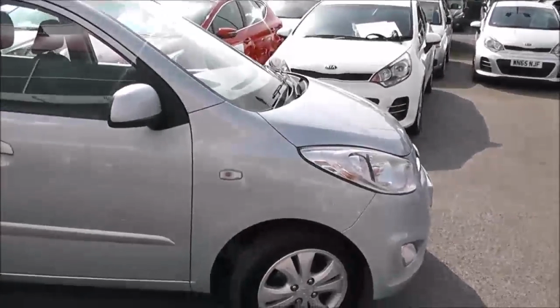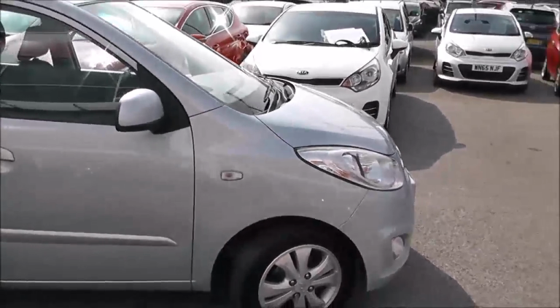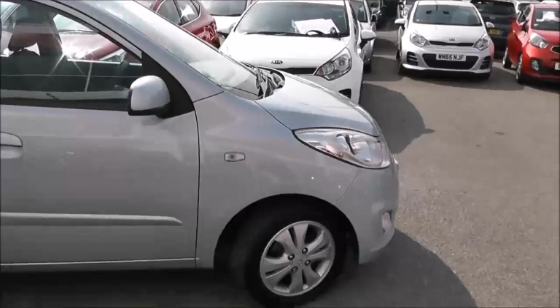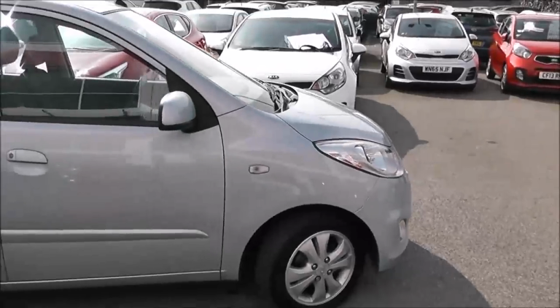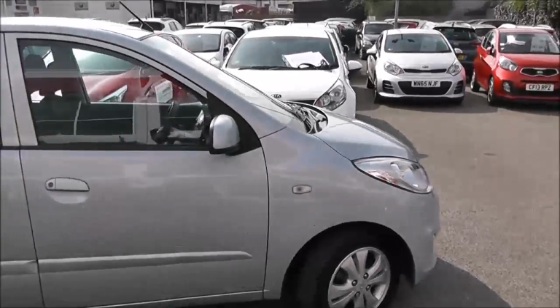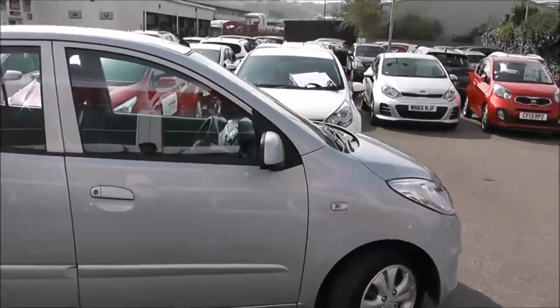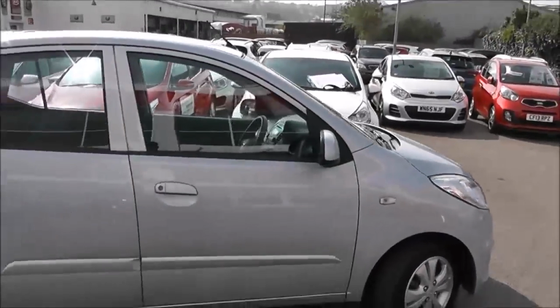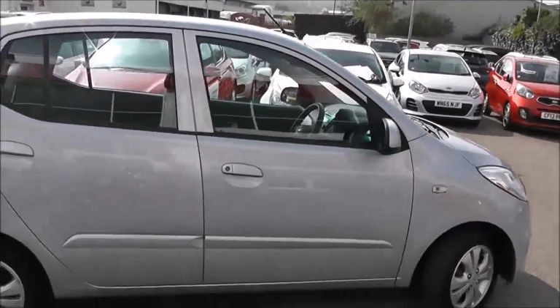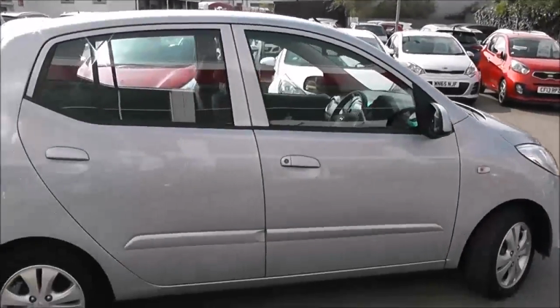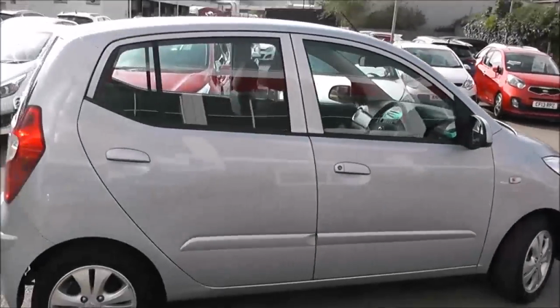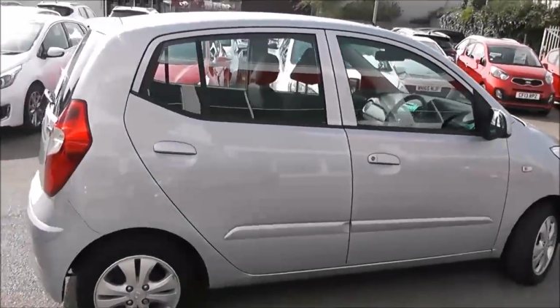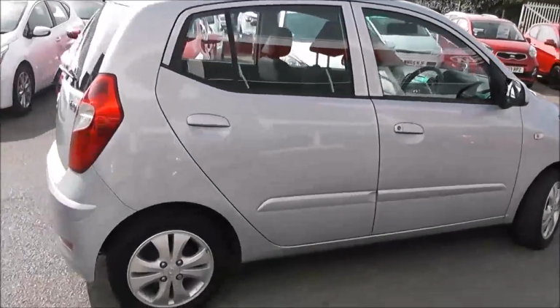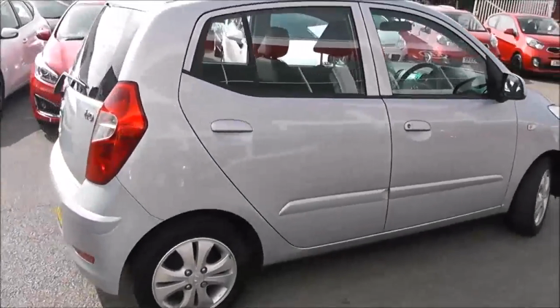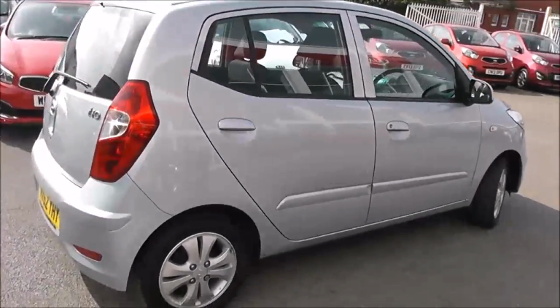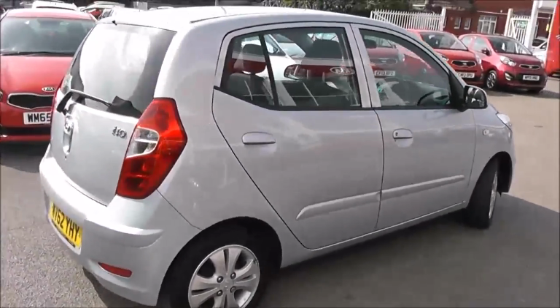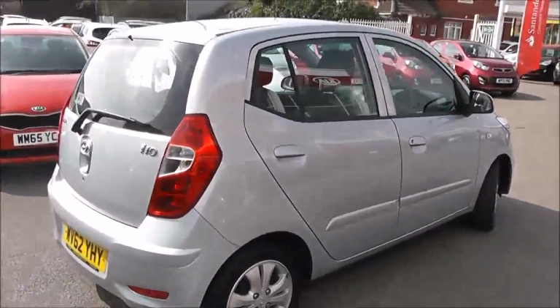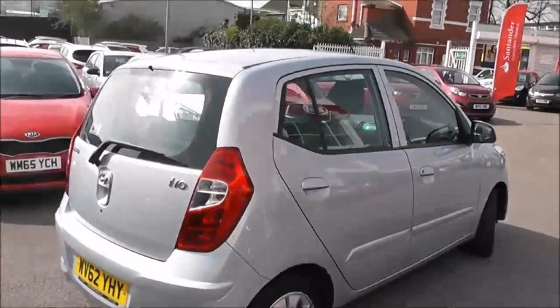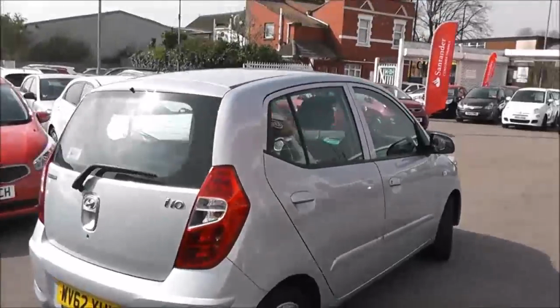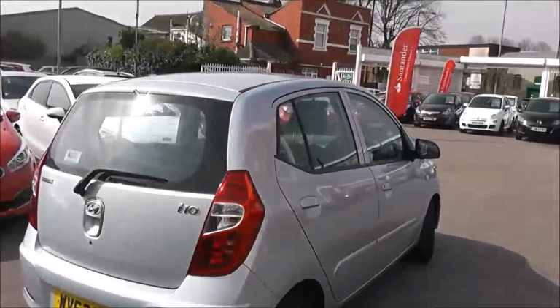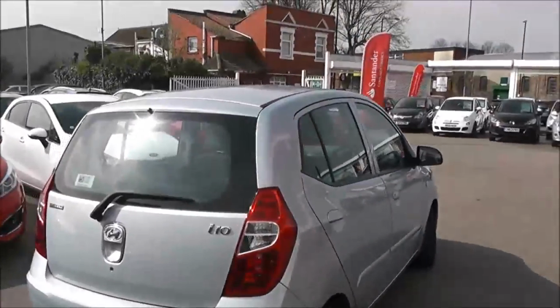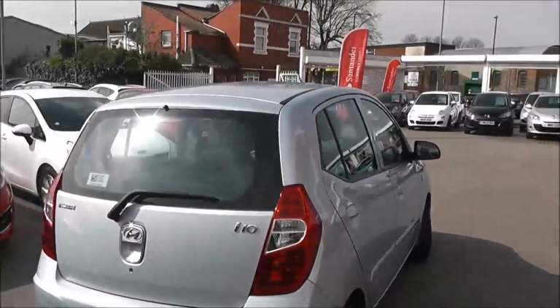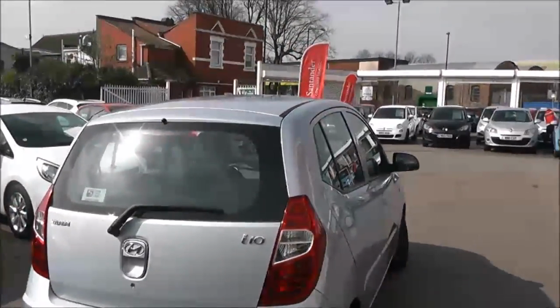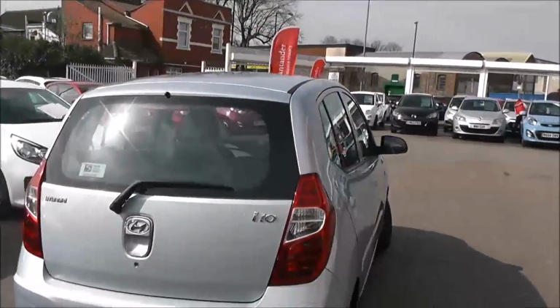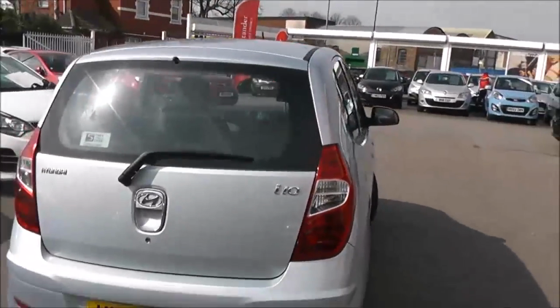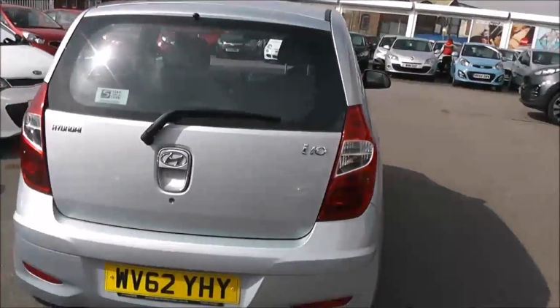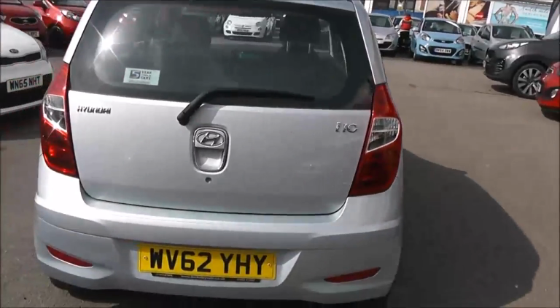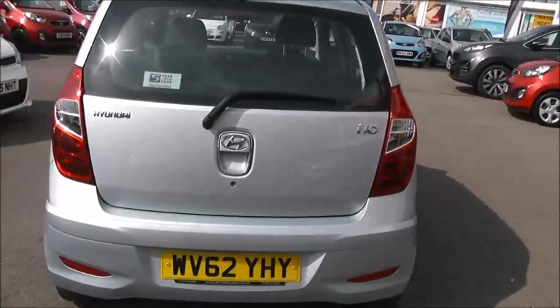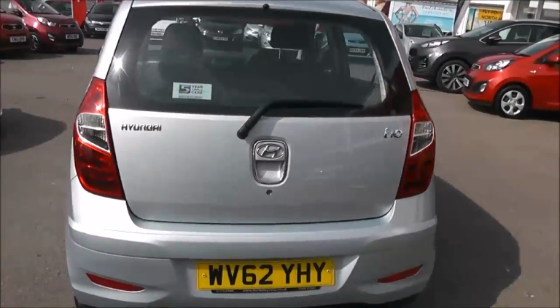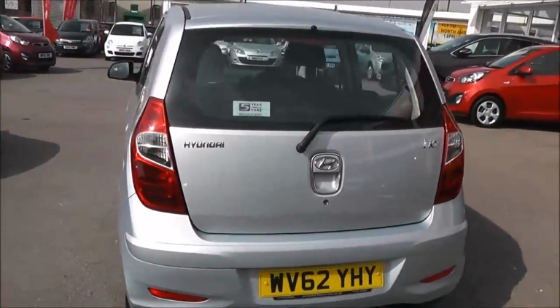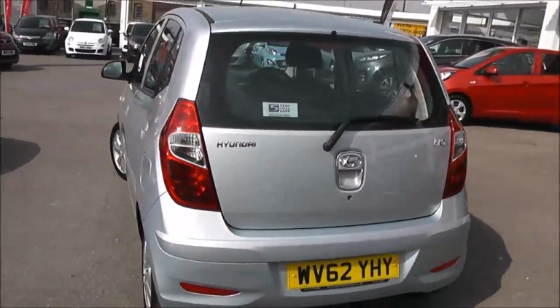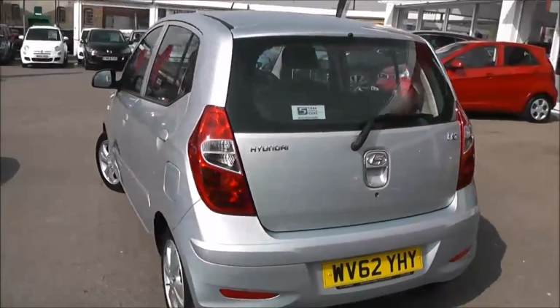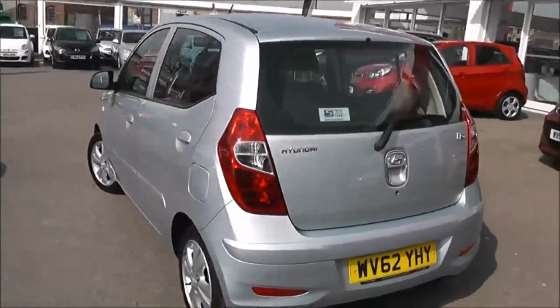There are side indicator lights. We have body colour wing mirrors and door handles. It's a 5-door with central locking. We have a high-rise third rear brake light with a heated rear window.